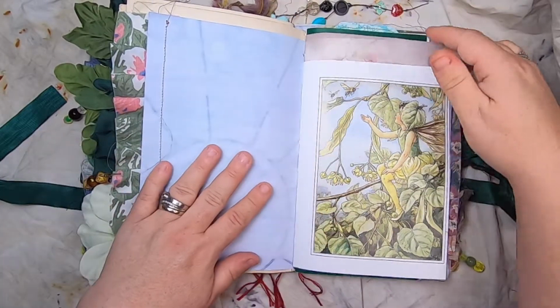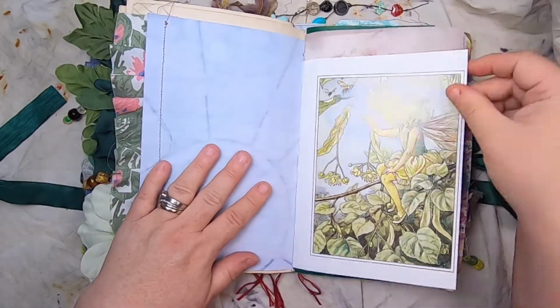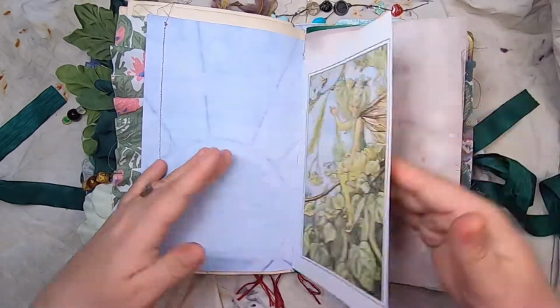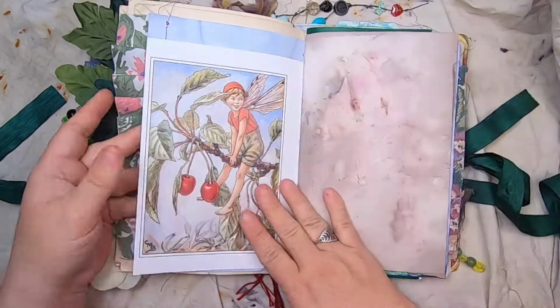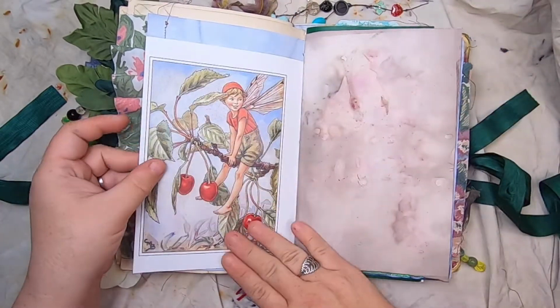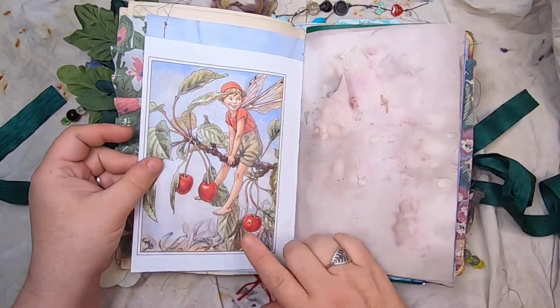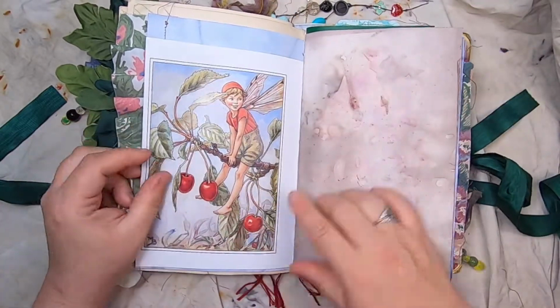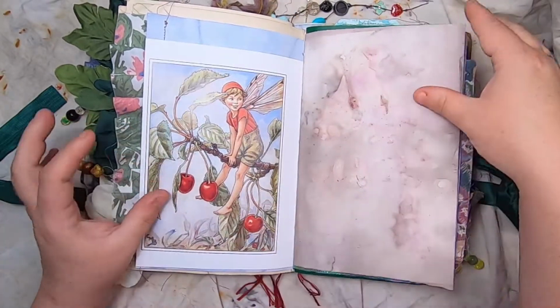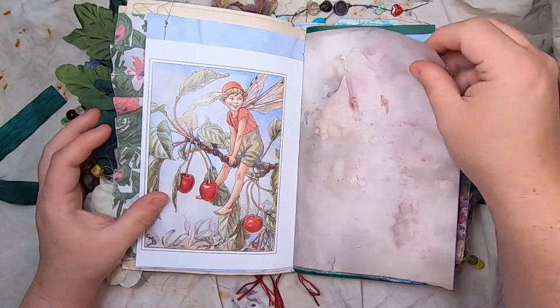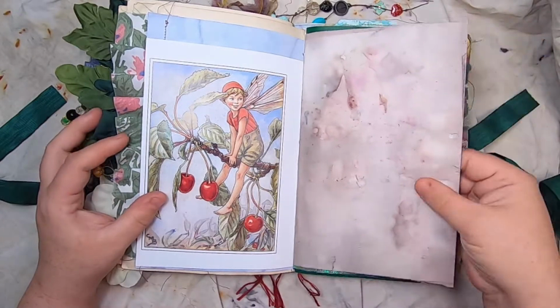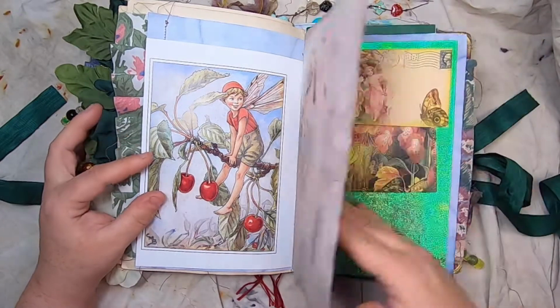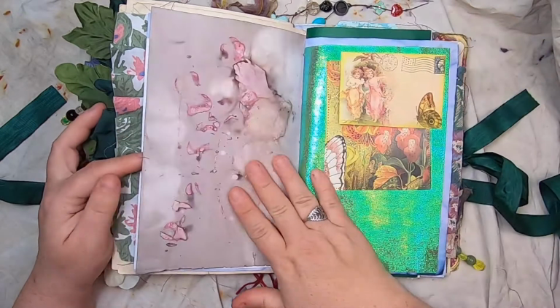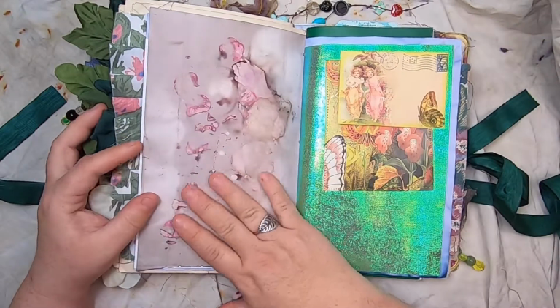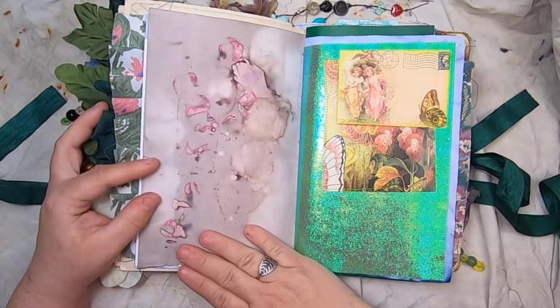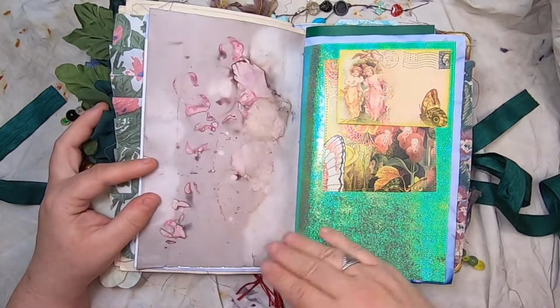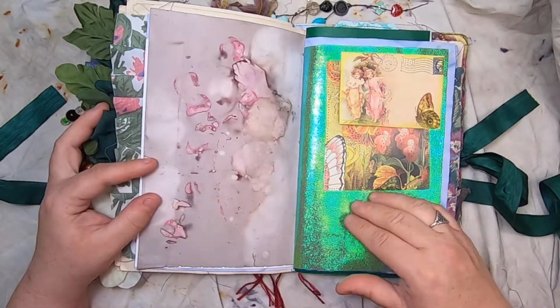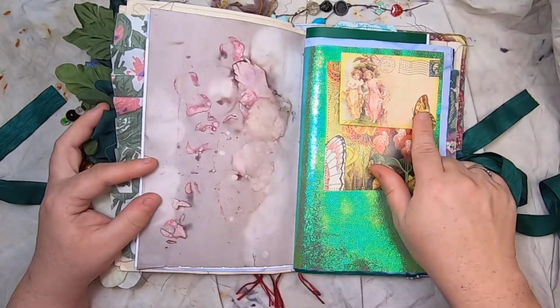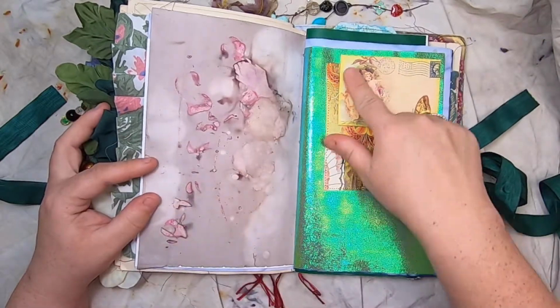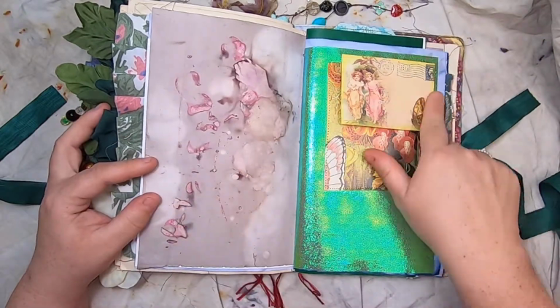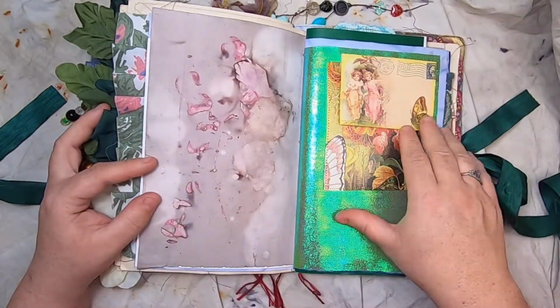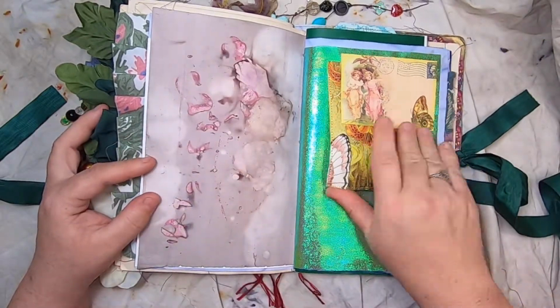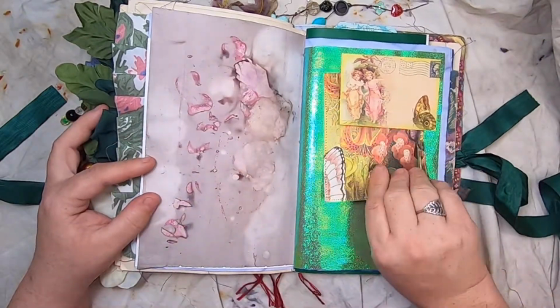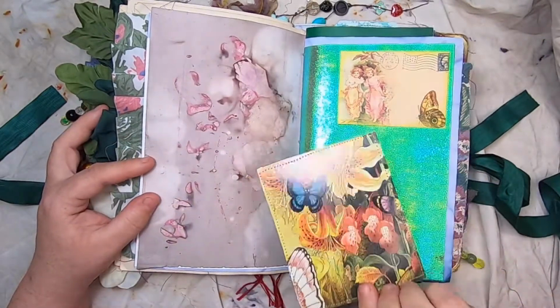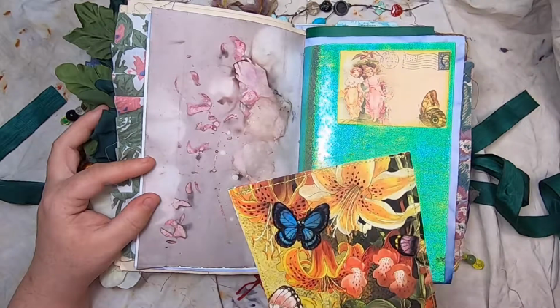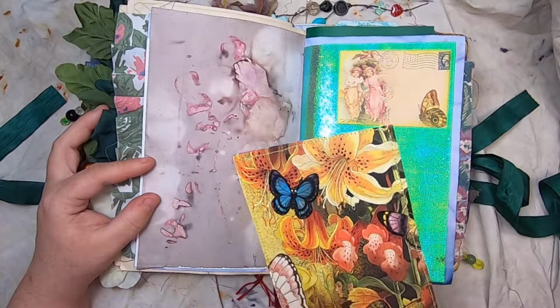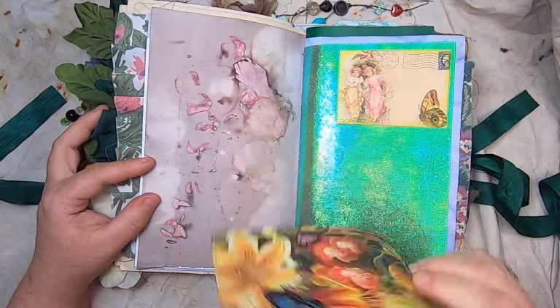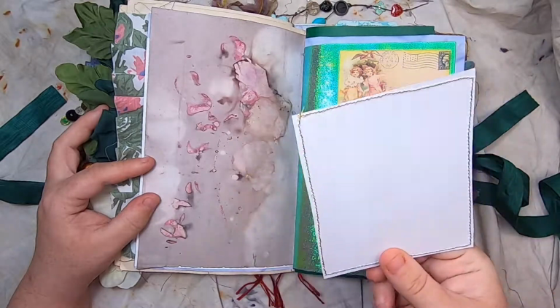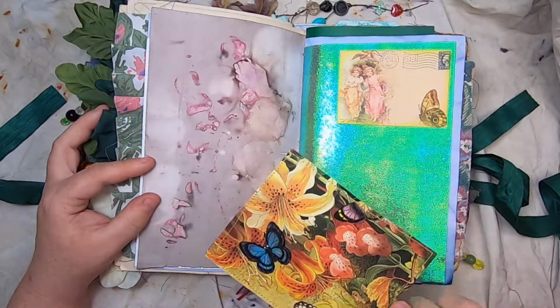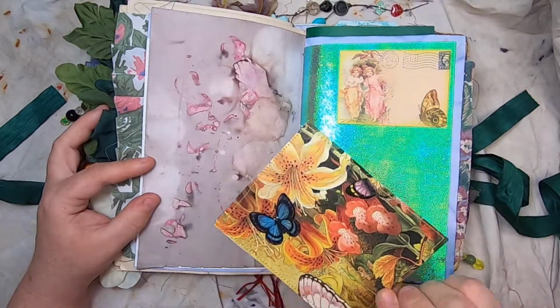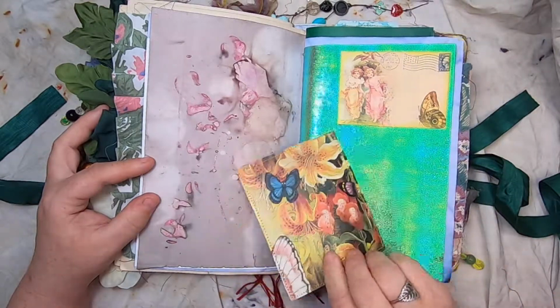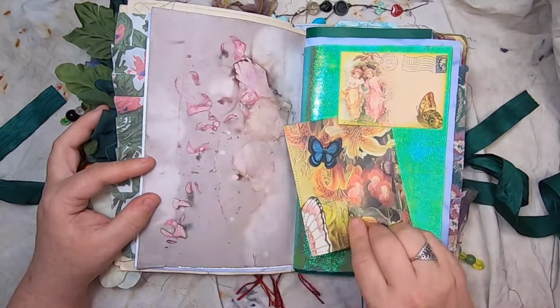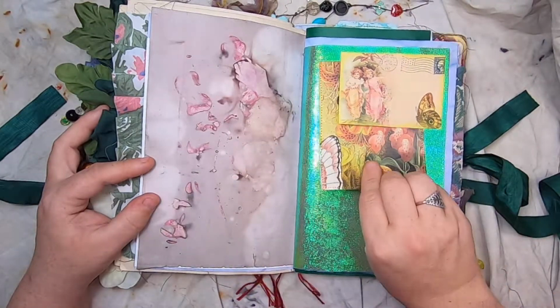A Barker fairy, some eco-printed paper — this is like a little fairy postcard on fairy paper, with a little journal card with a fairy.